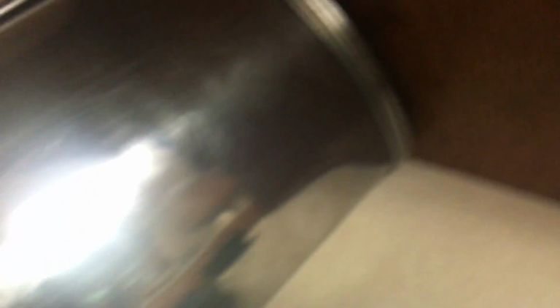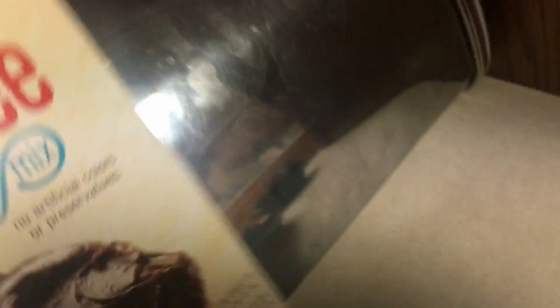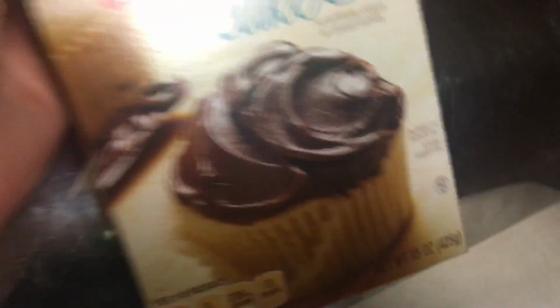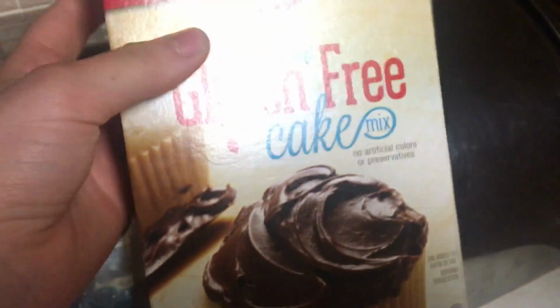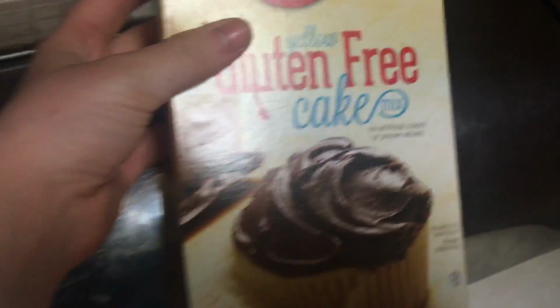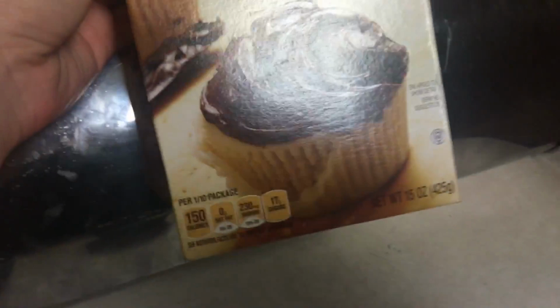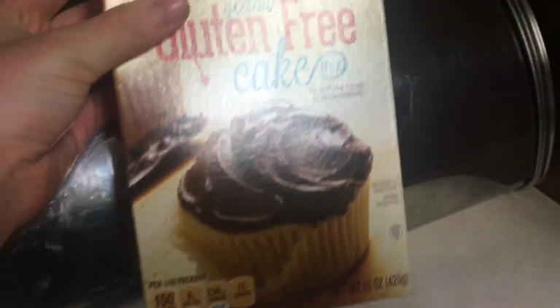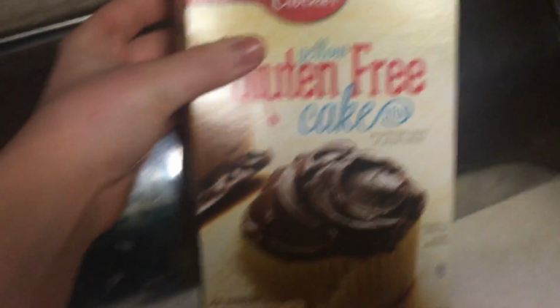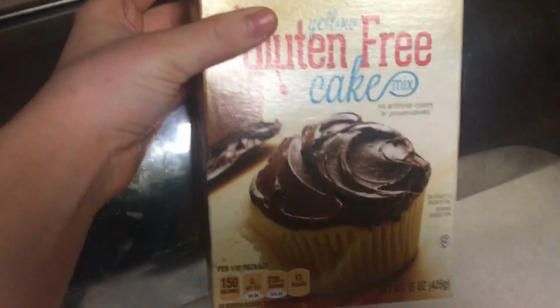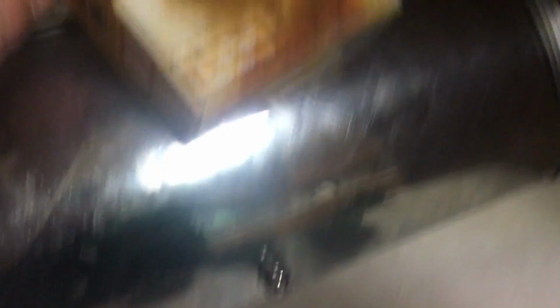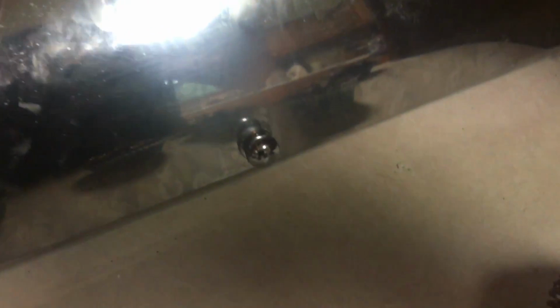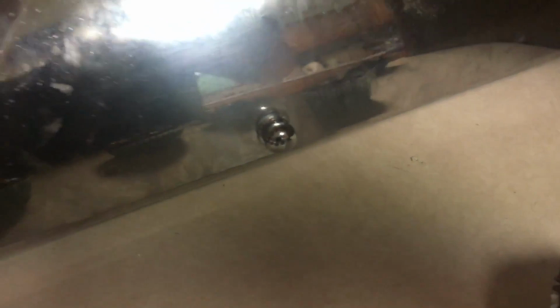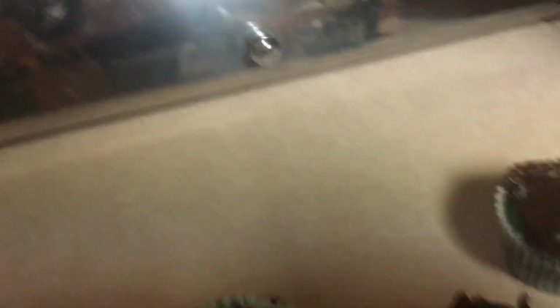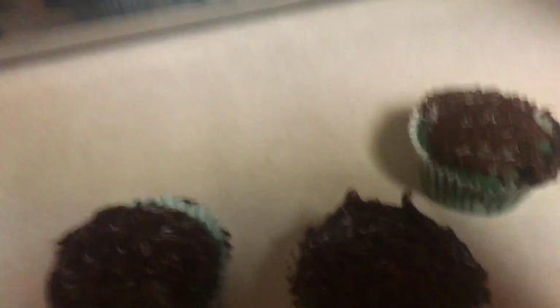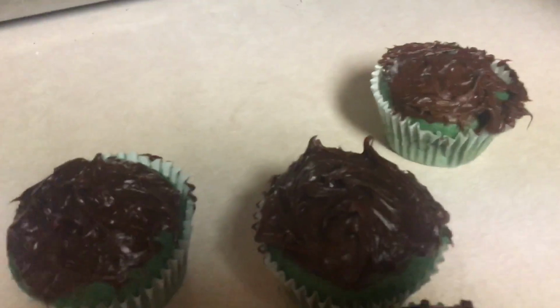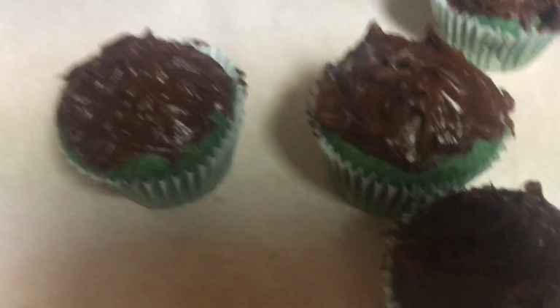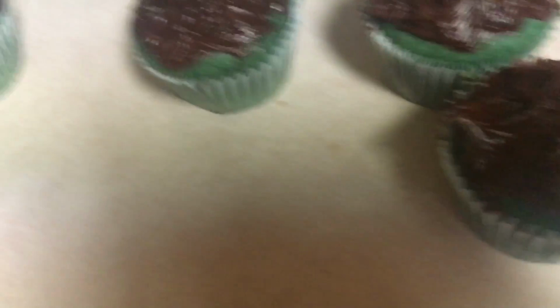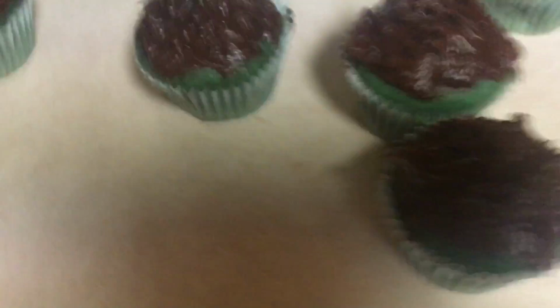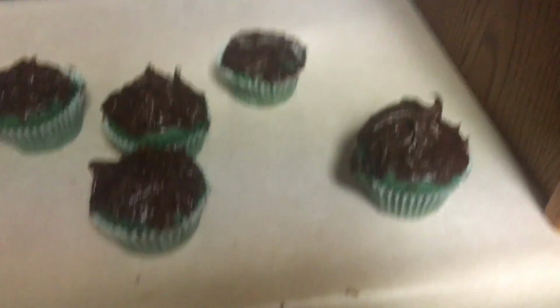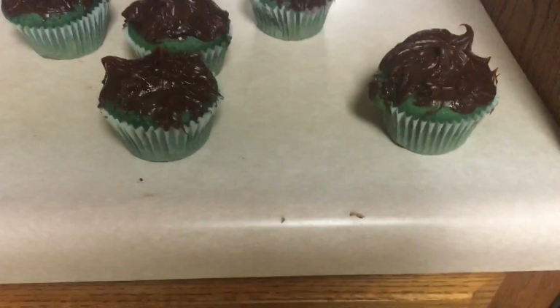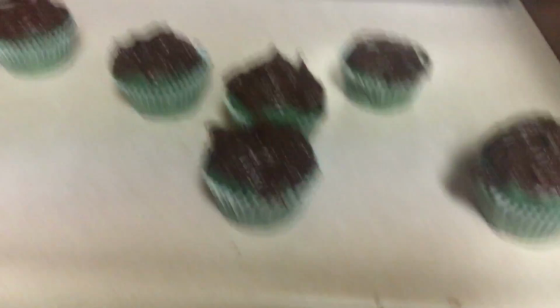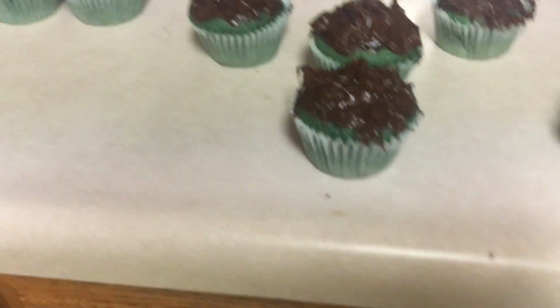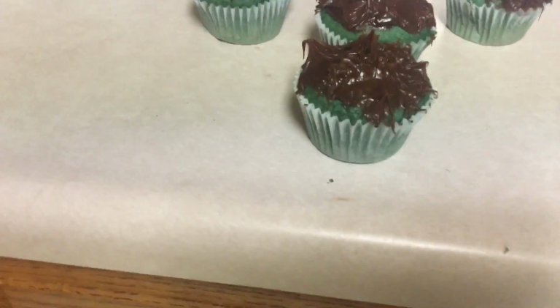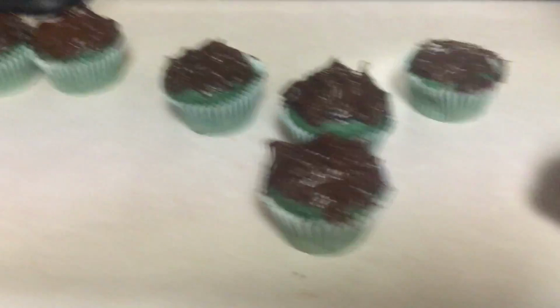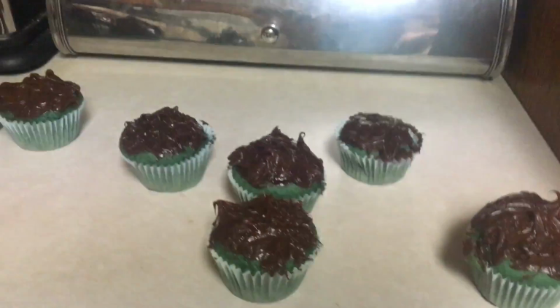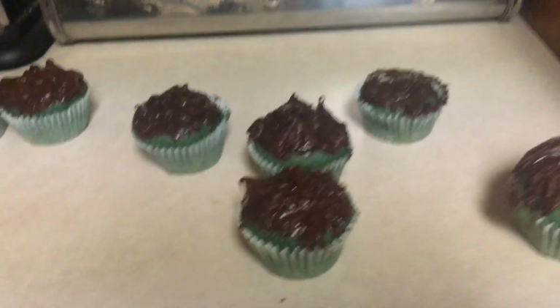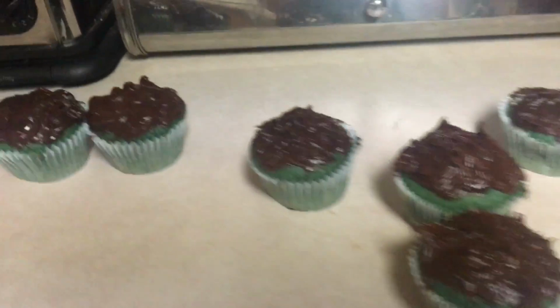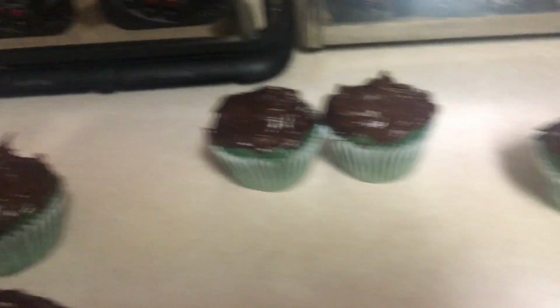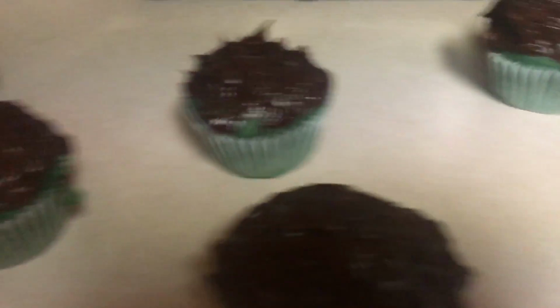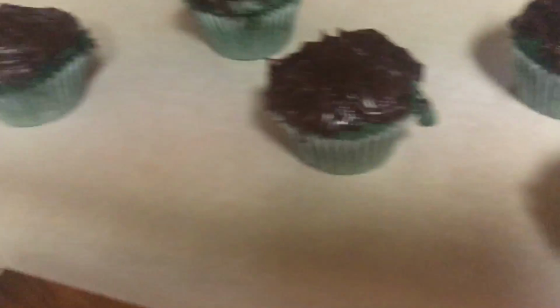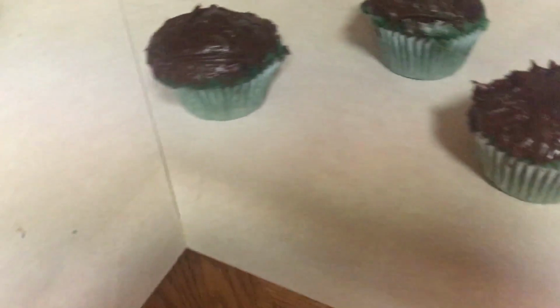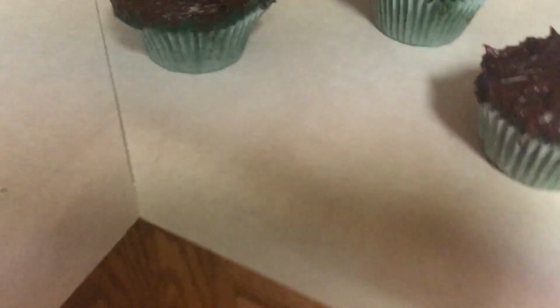This was the box. I used gluten-free mix and some eggs. I can have eggs again — that's good. I'm gonna use cocoa mix and some vanilla.